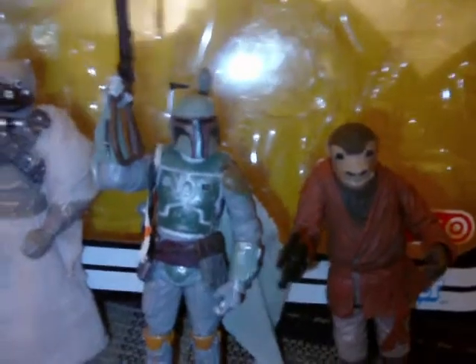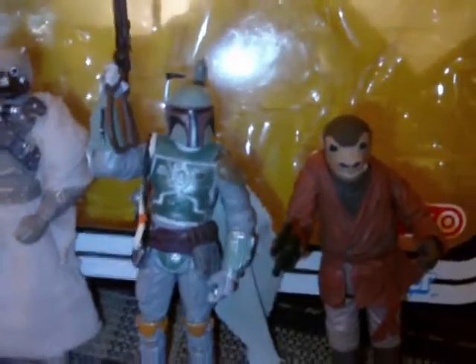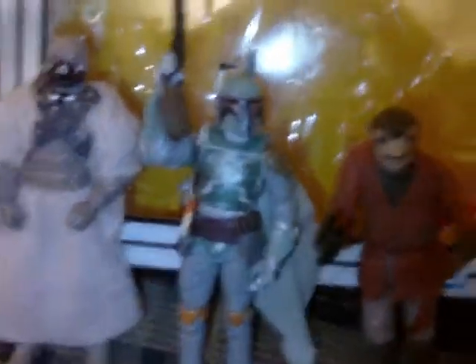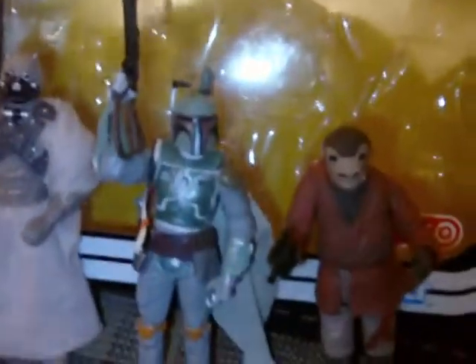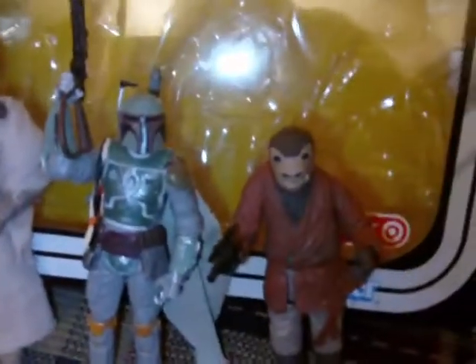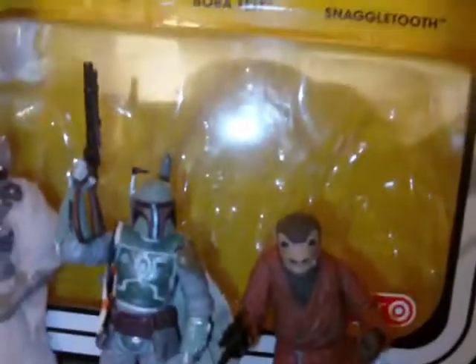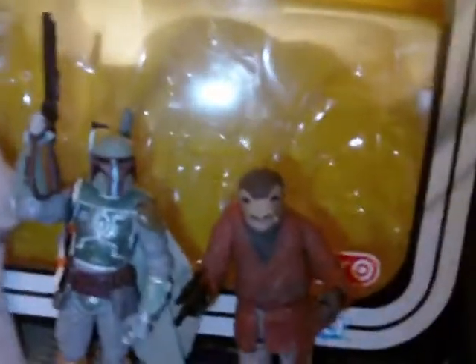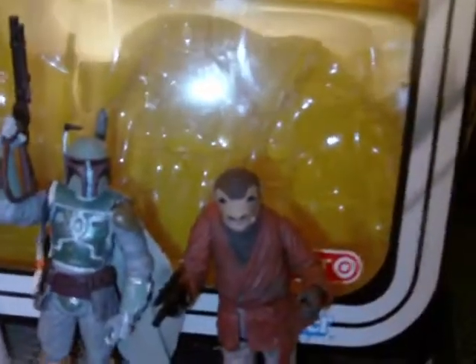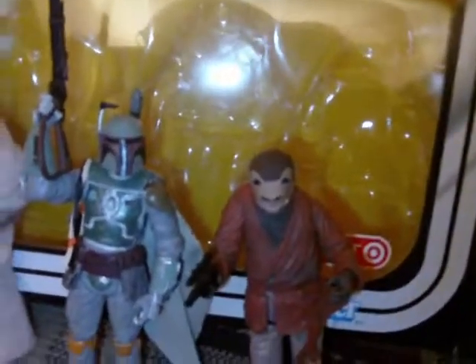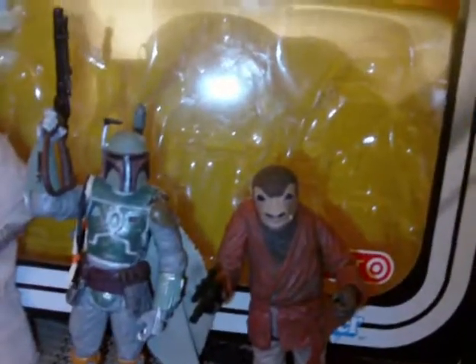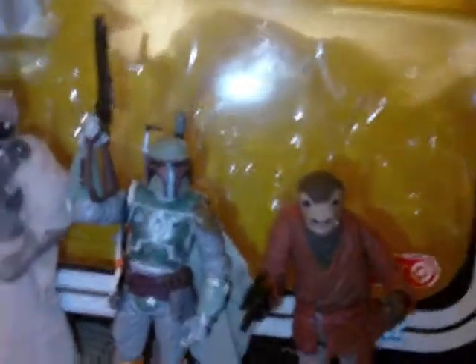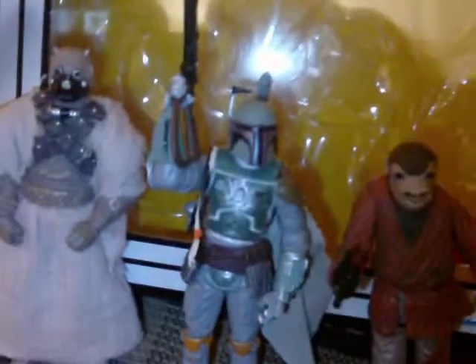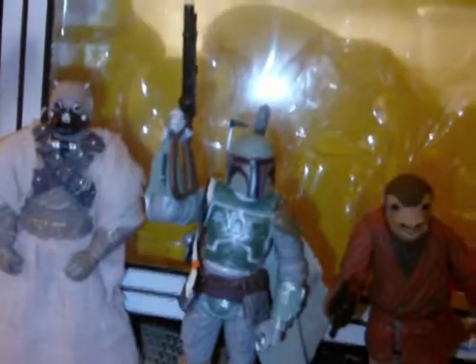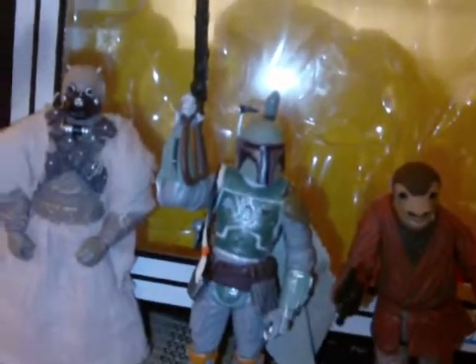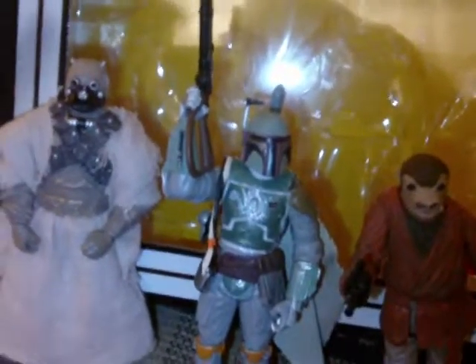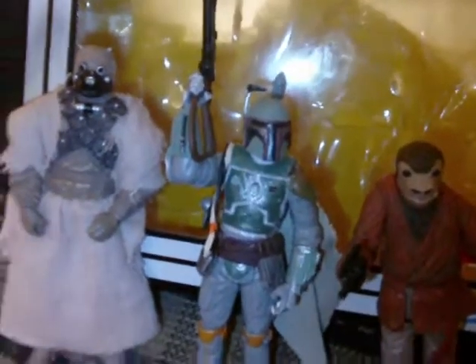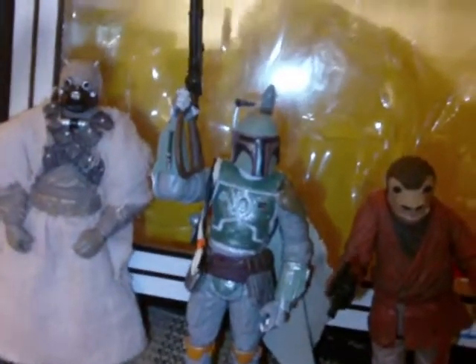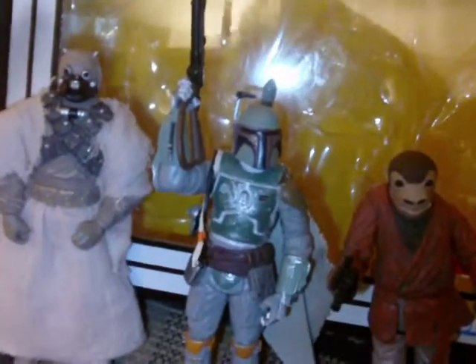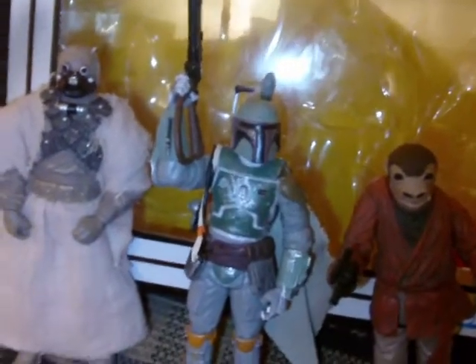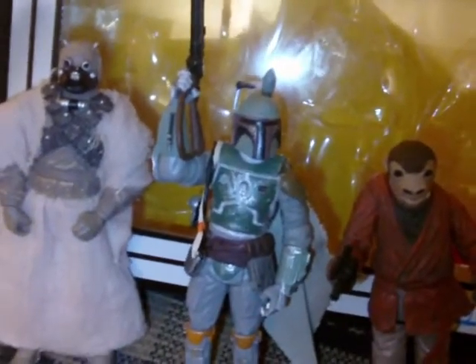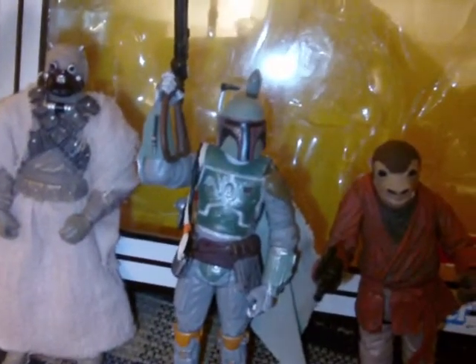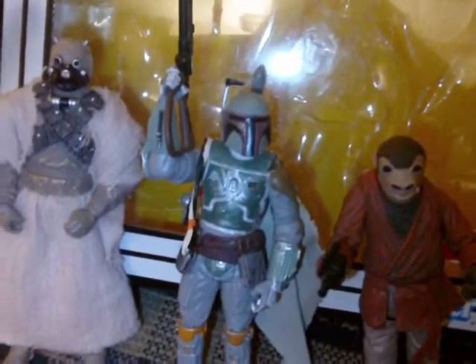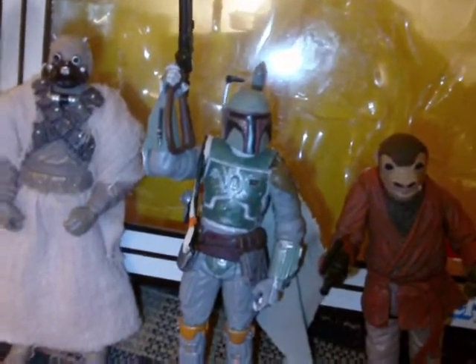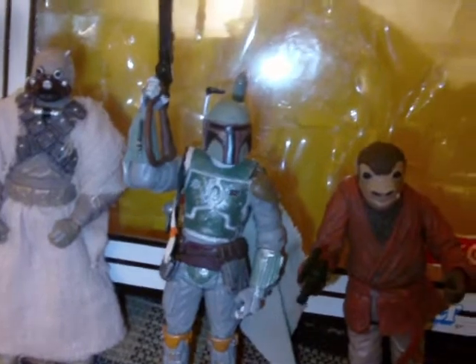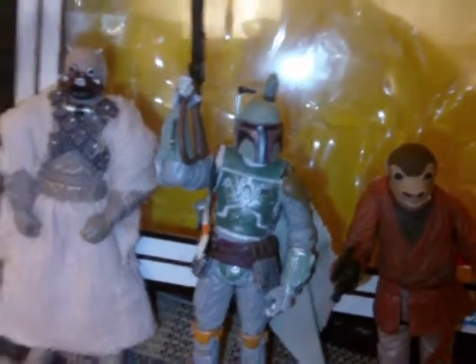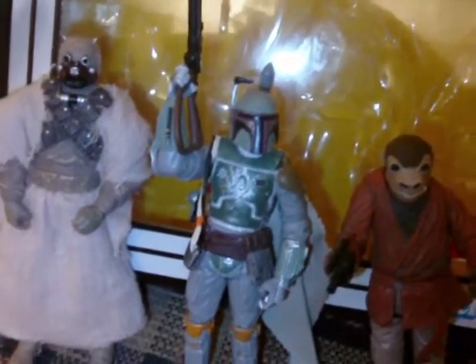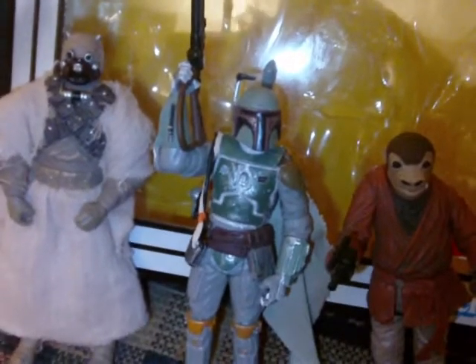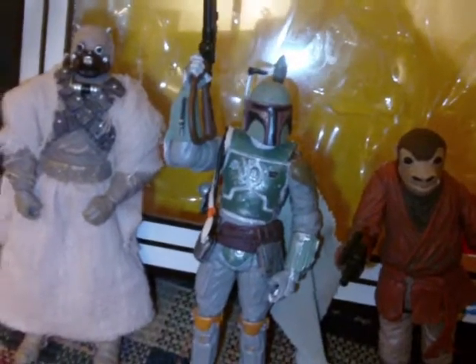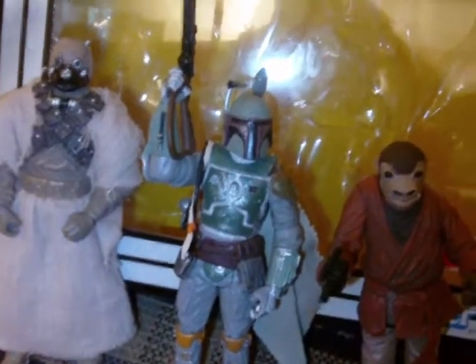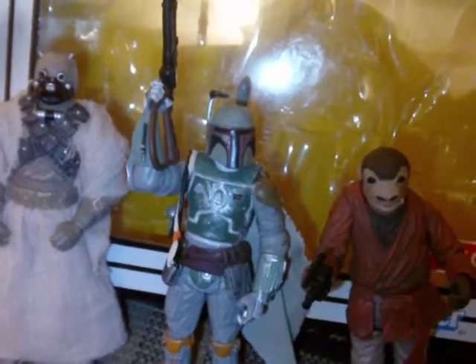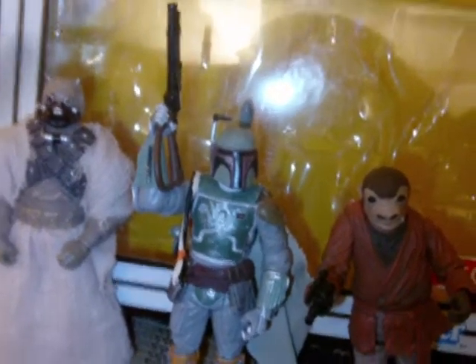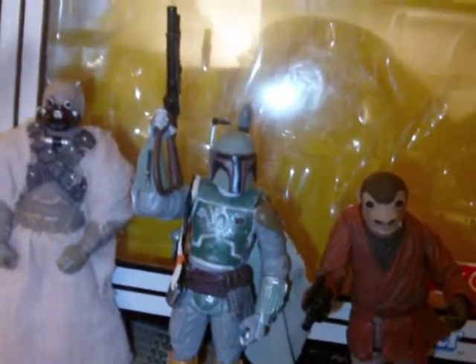So there you go — there's my look at the Target exclusive Villain Set three-pack. Hope you enjoyed this review. As usual, comment, rate, subscribe. And until my next review, may the Force be with you.